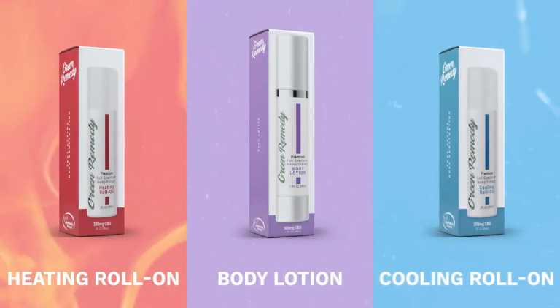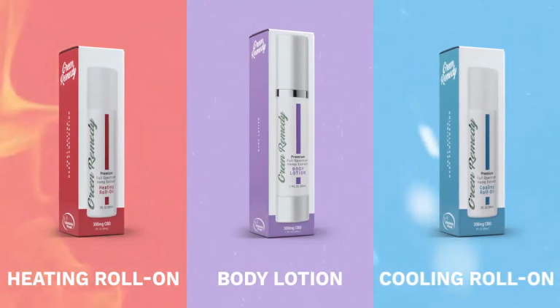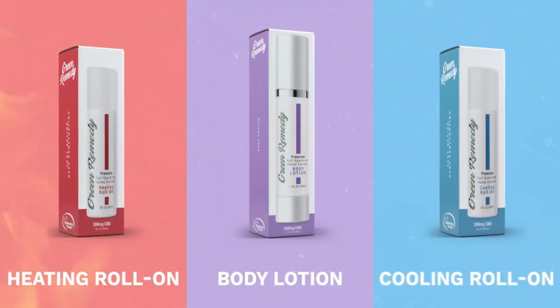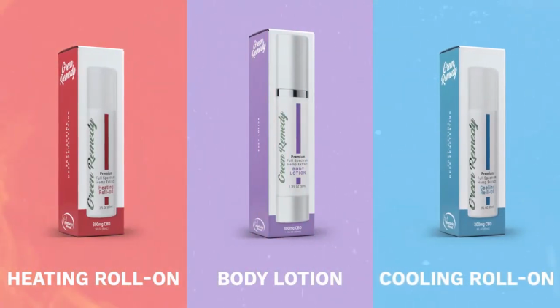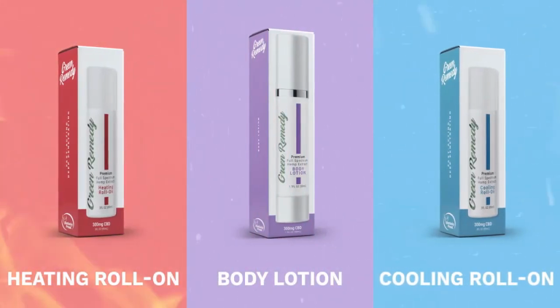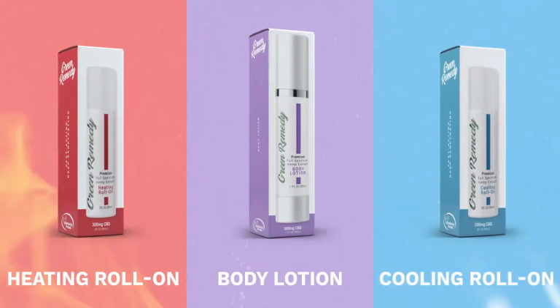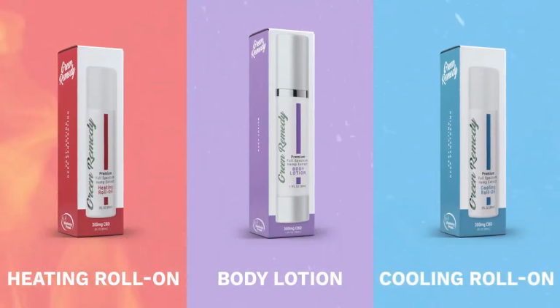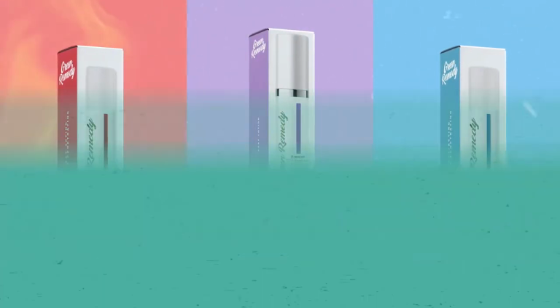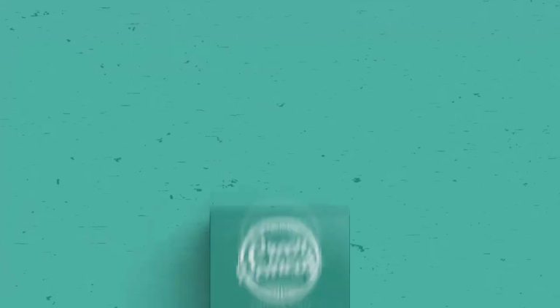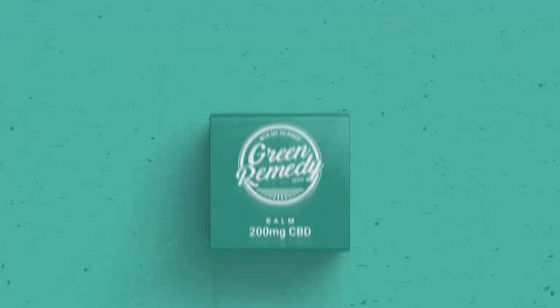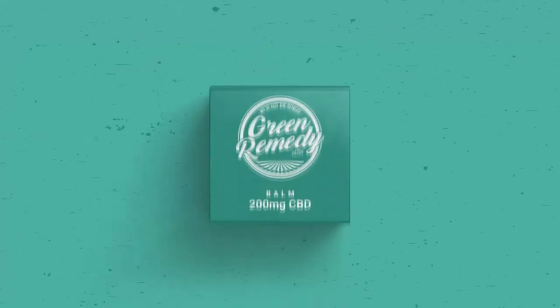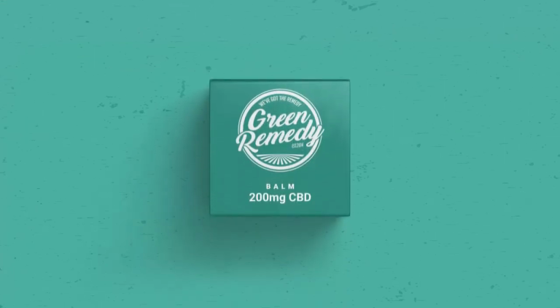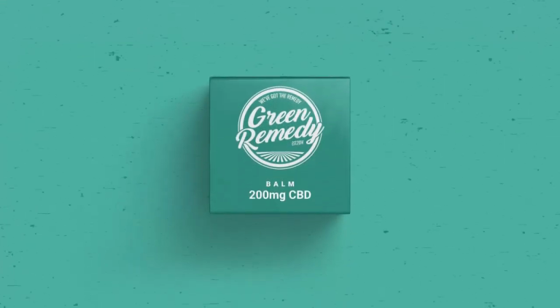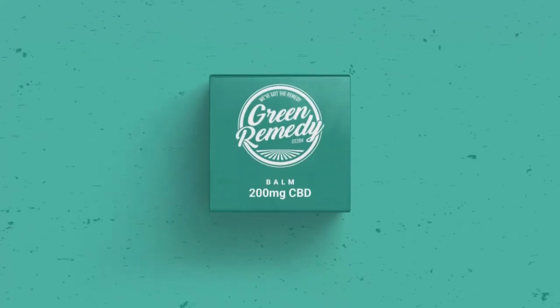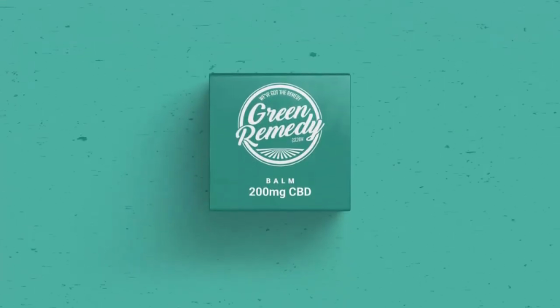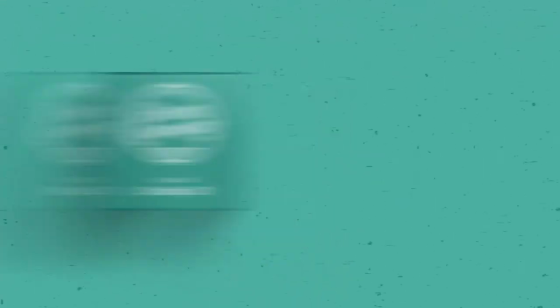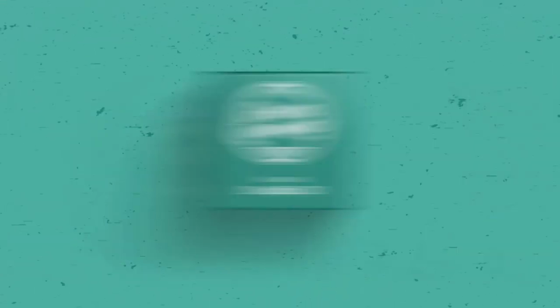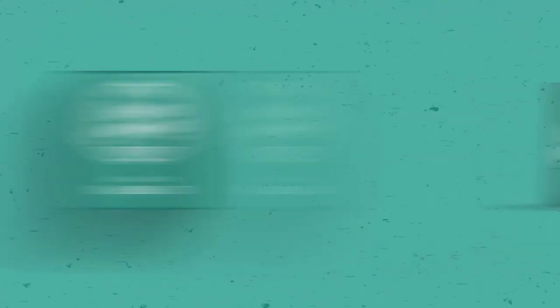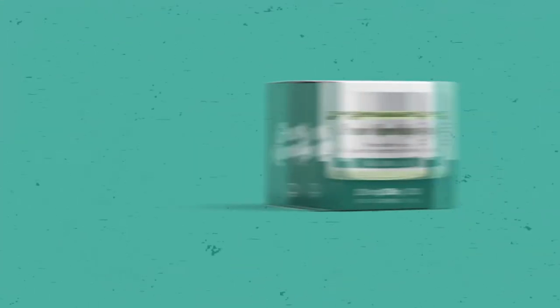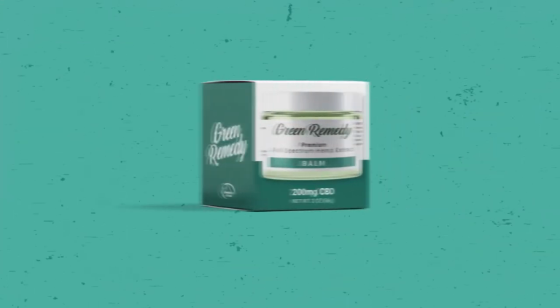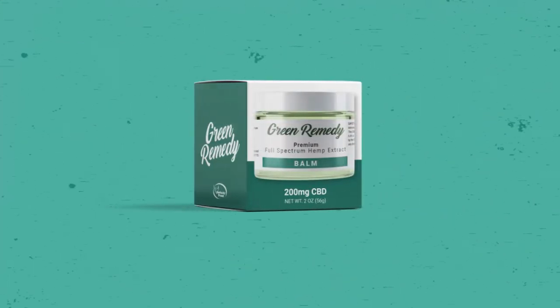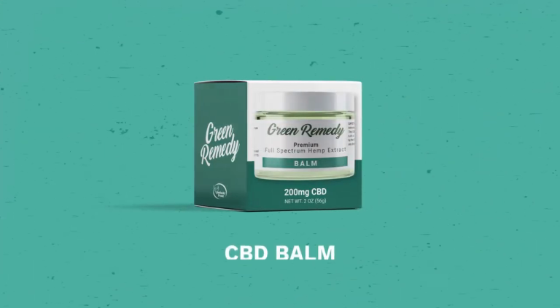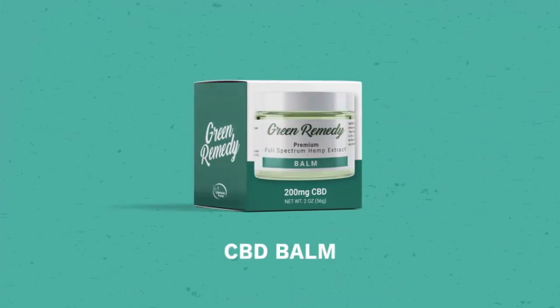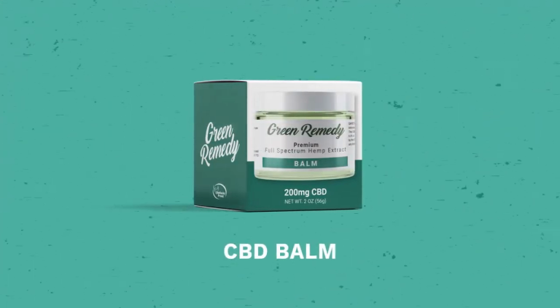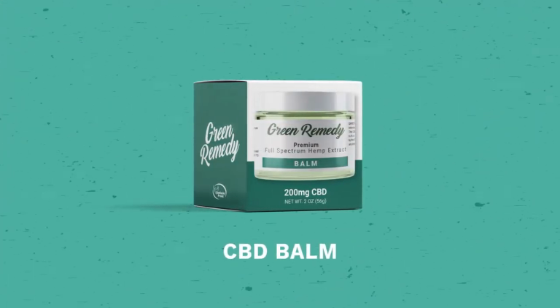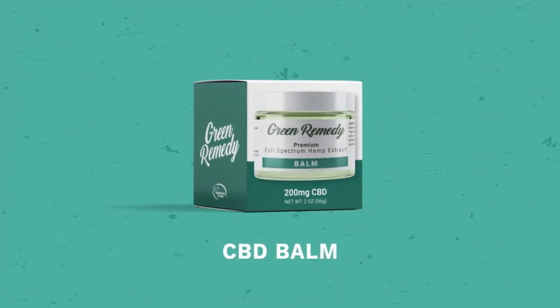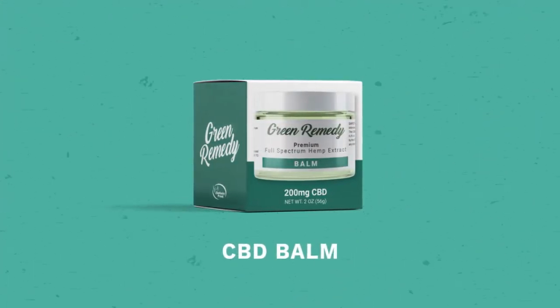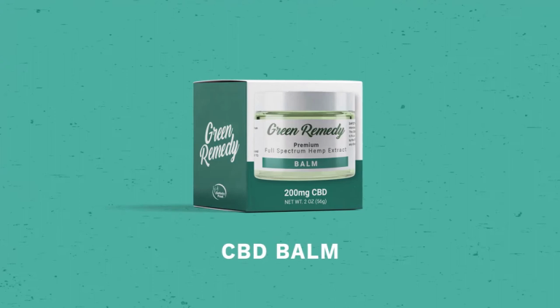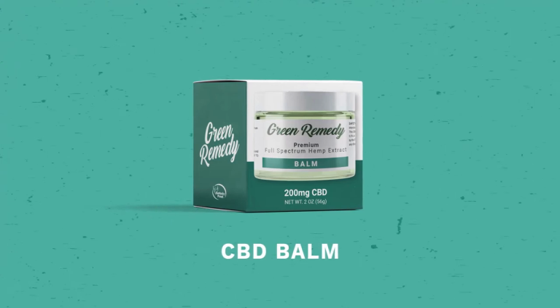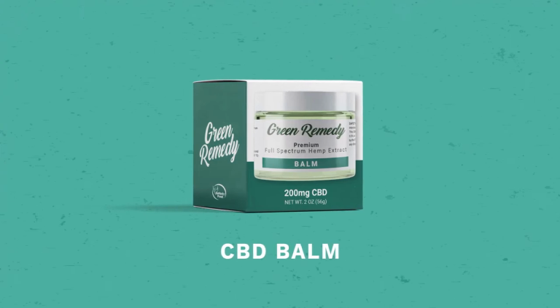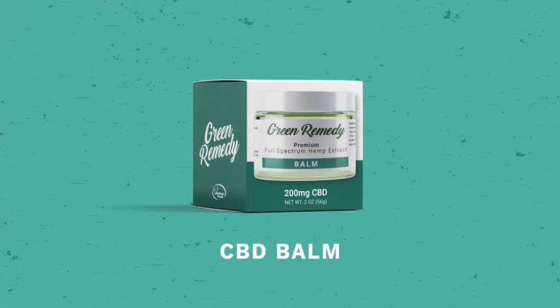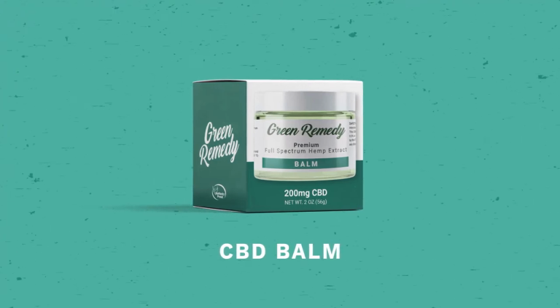We've specially crafted our full-spectrum formula with all-natural bacon flavoring your pets are sure to love, to give them the same great benefits you enjoy.